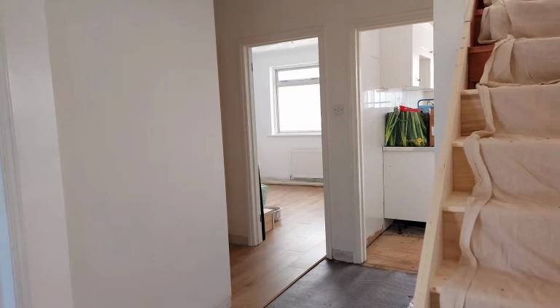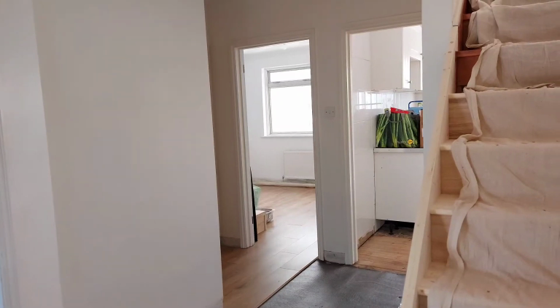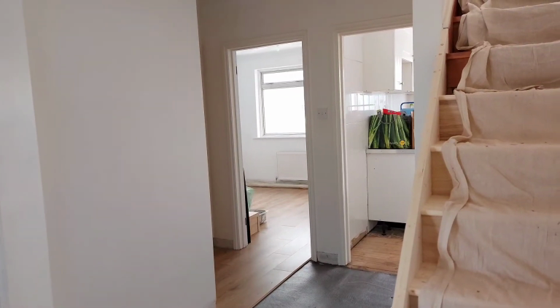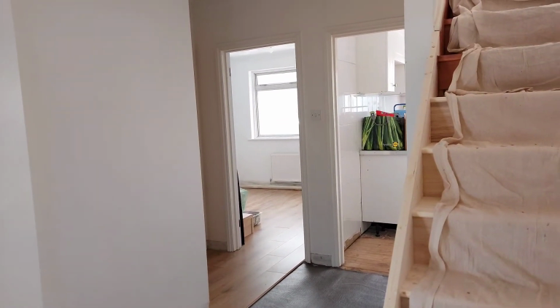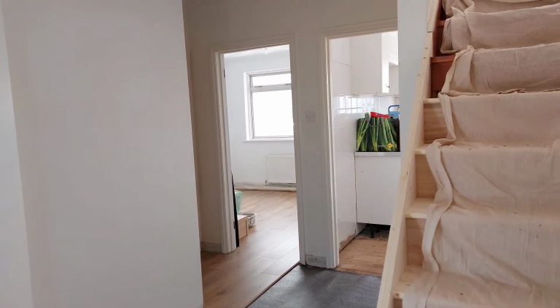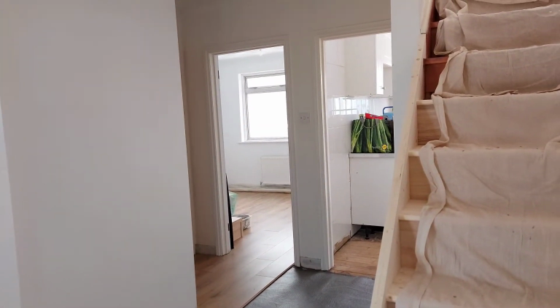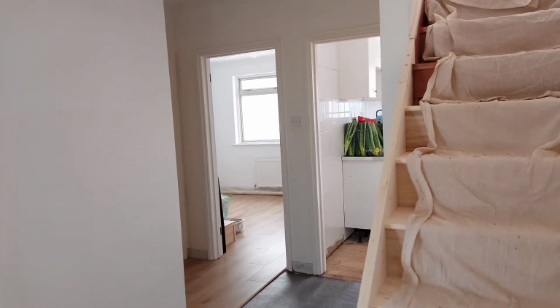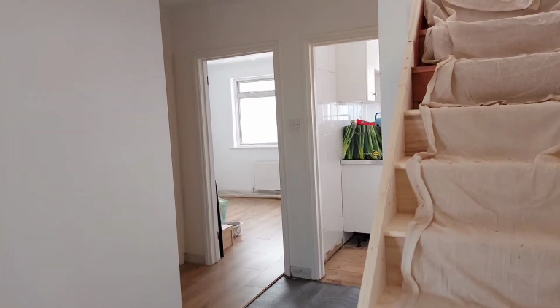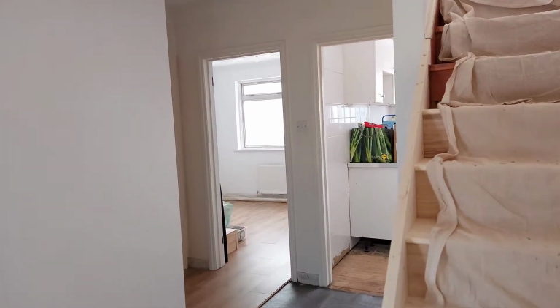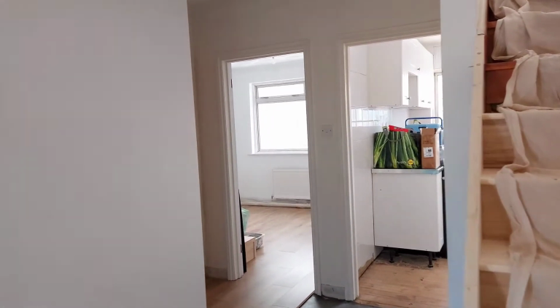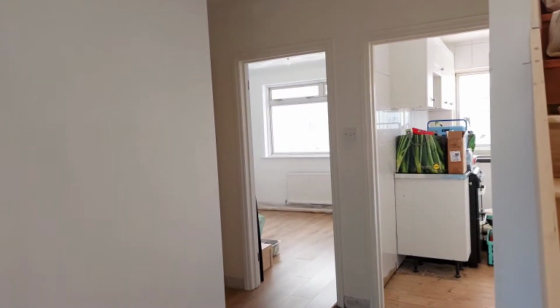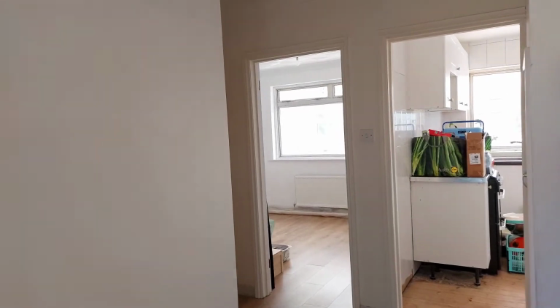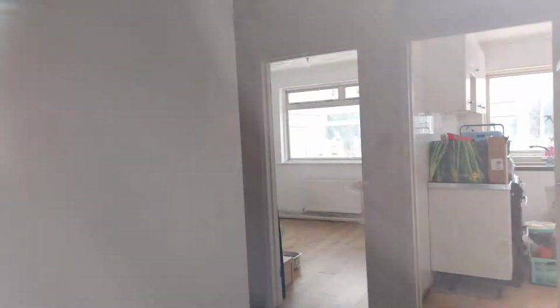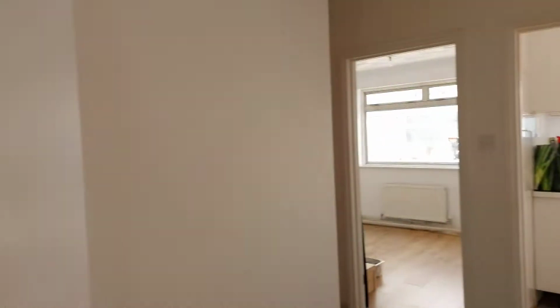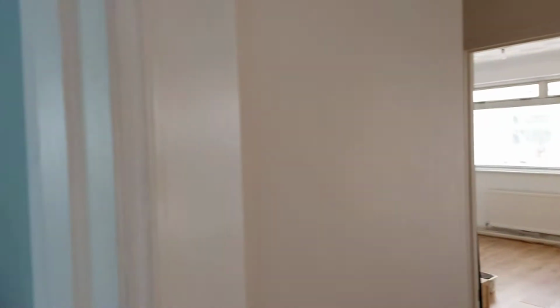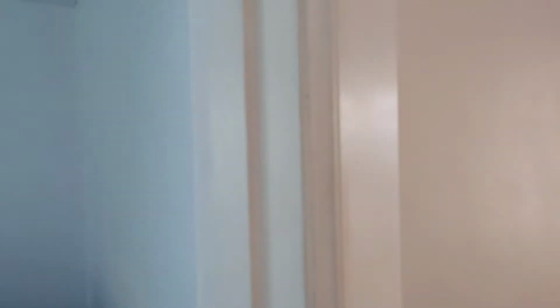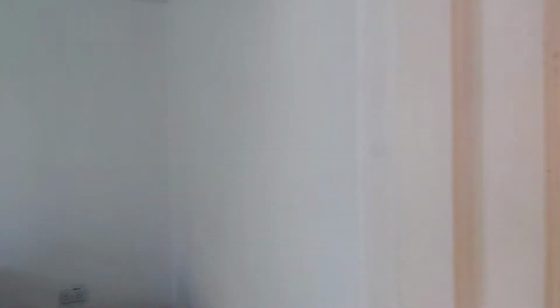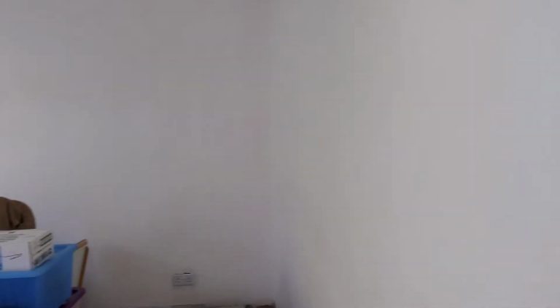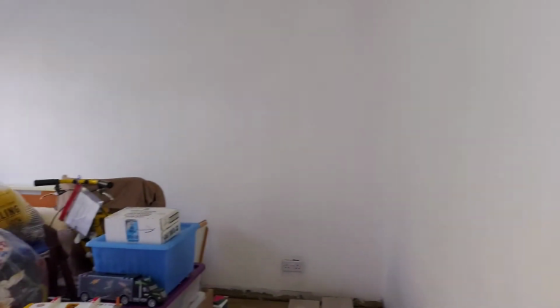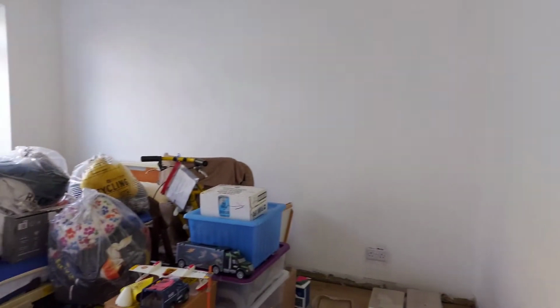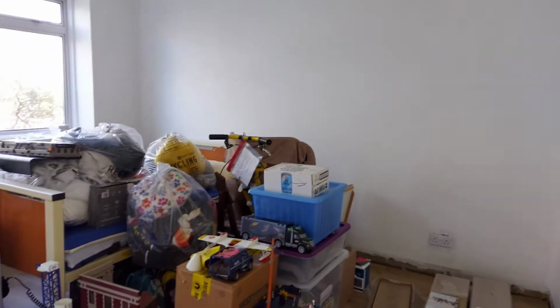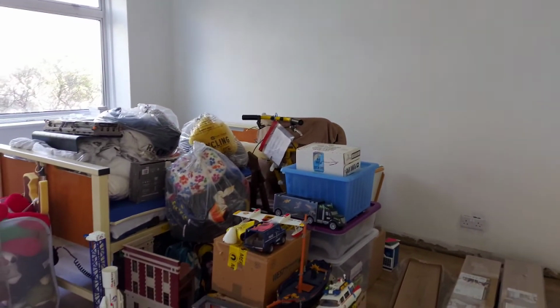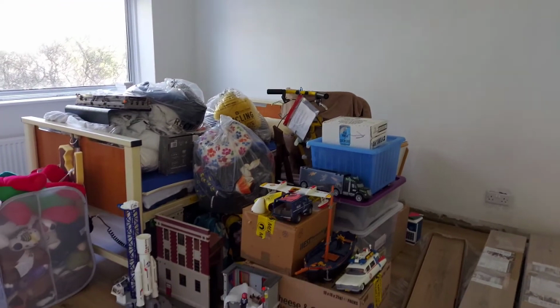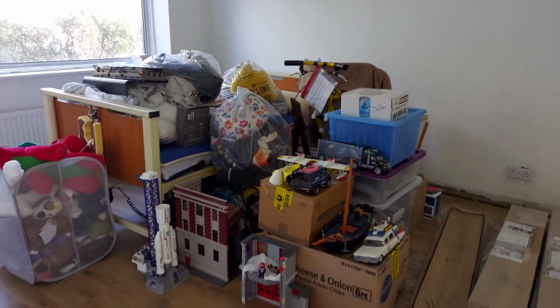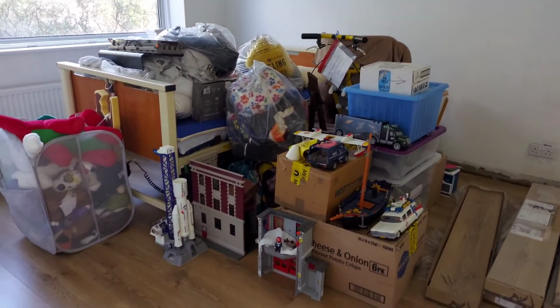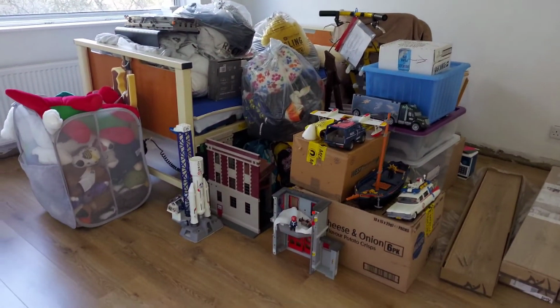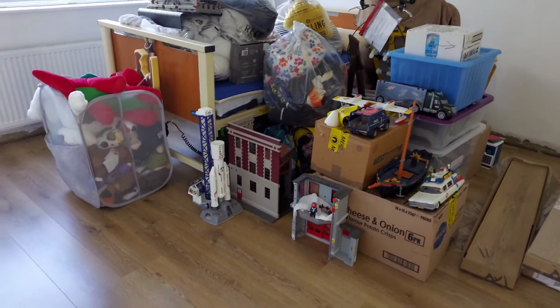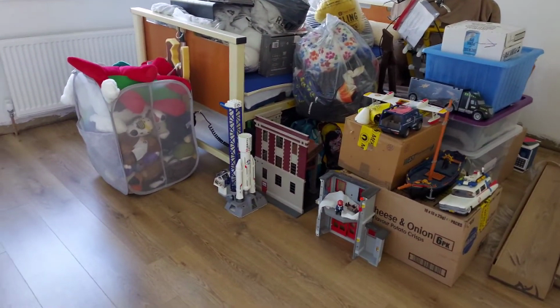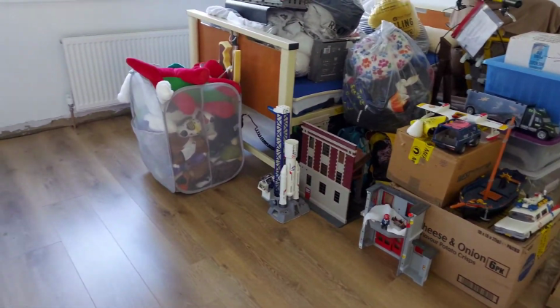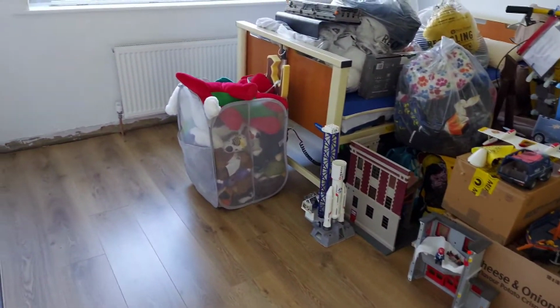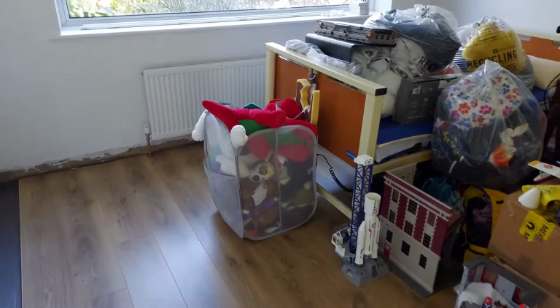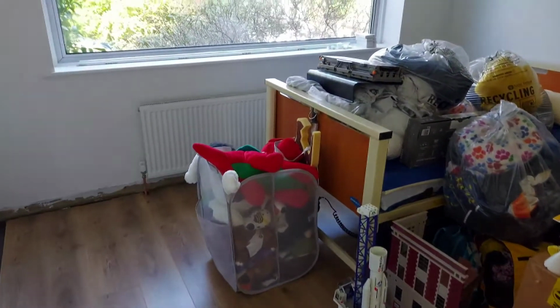So day 17, it's moving day. I'm here waiting for the van to arrive. I've already brought some stuff up in the car. We've got all of Charlie's small boxes and bits and pieces in his room, just waiting for his furniture to arrive.